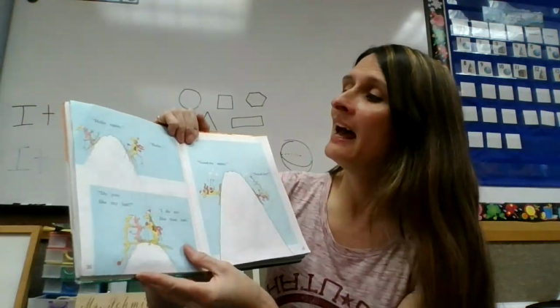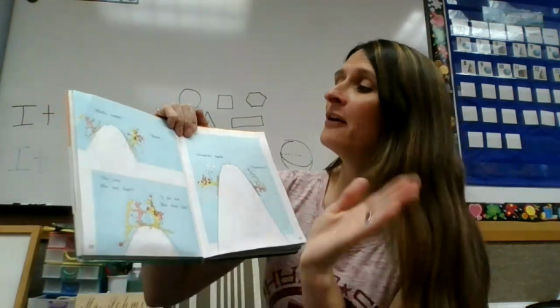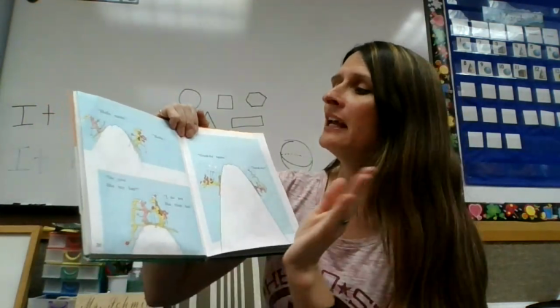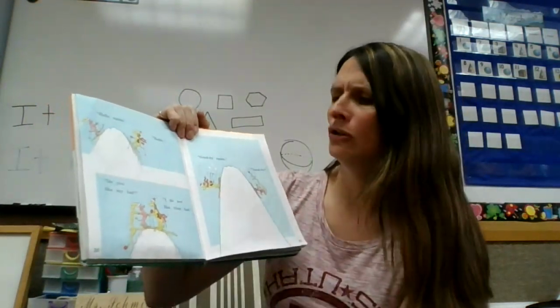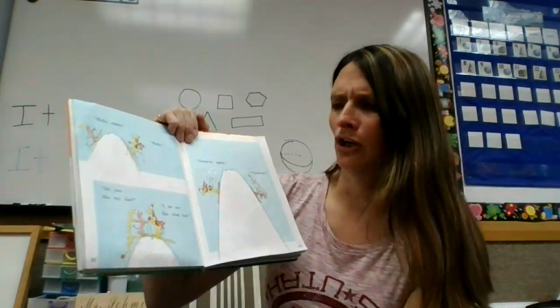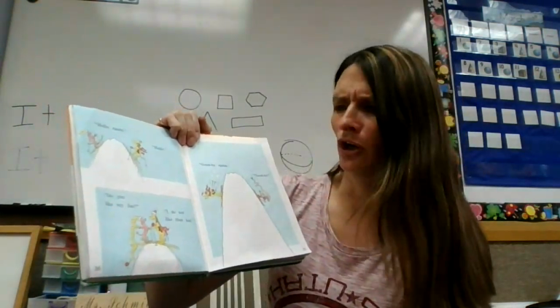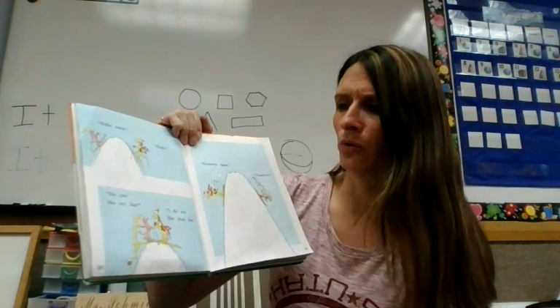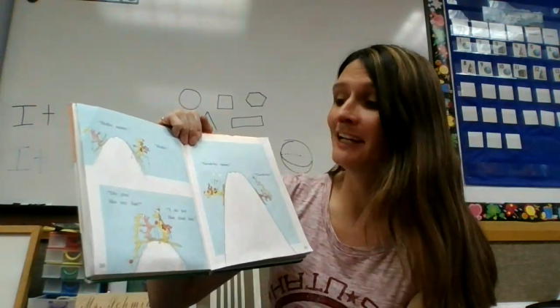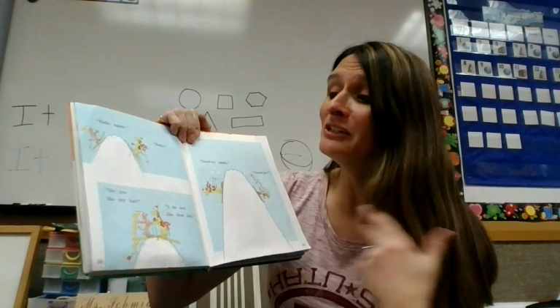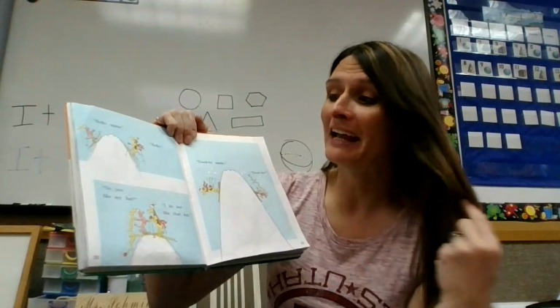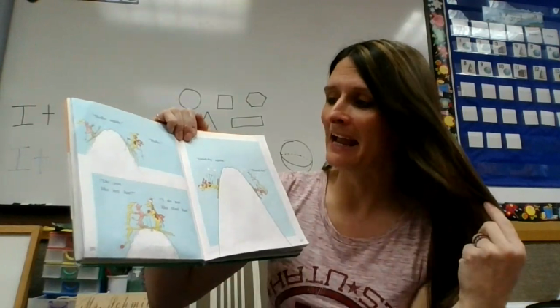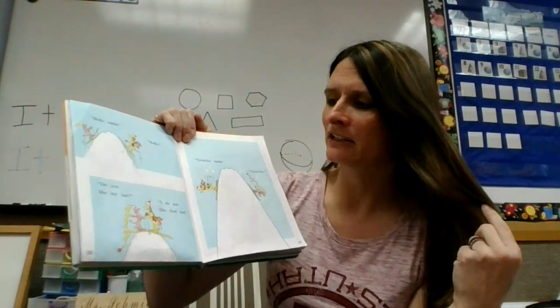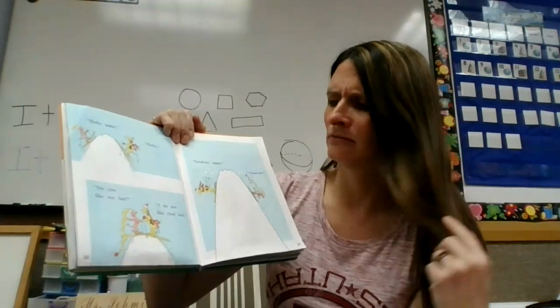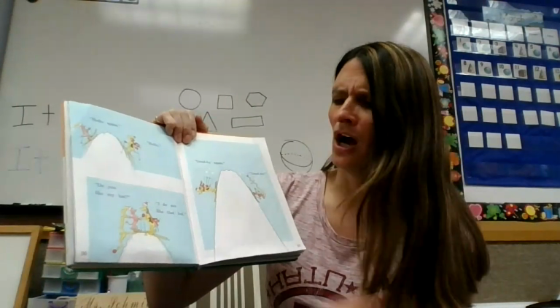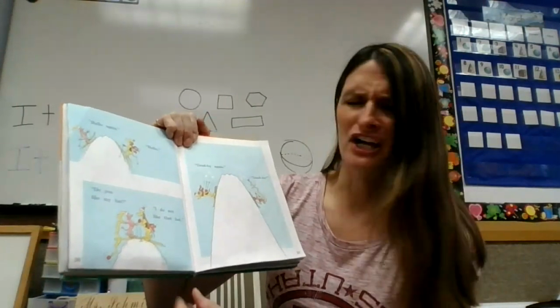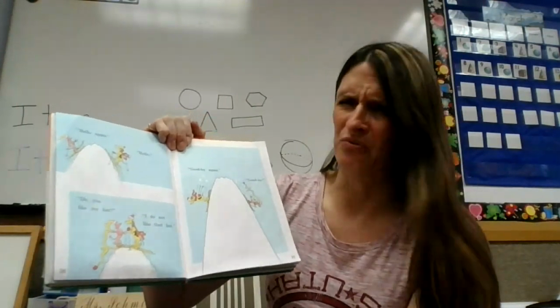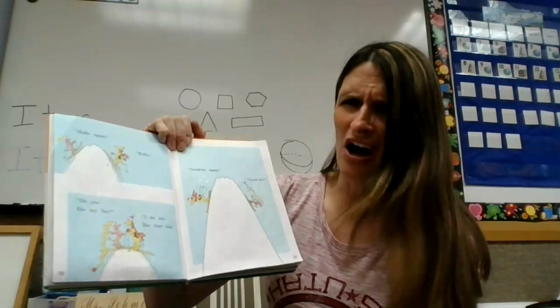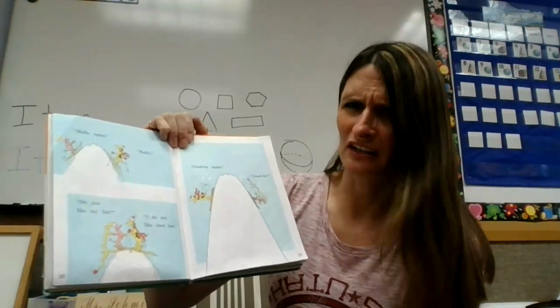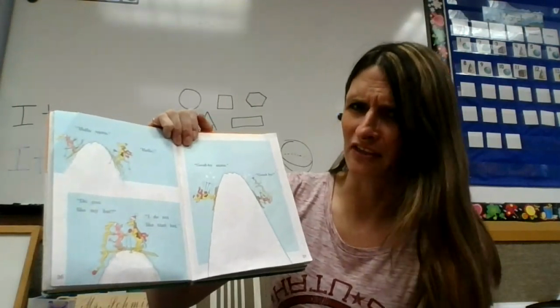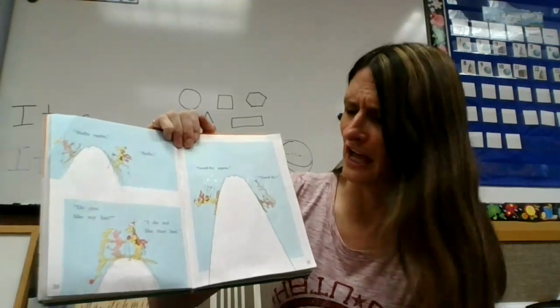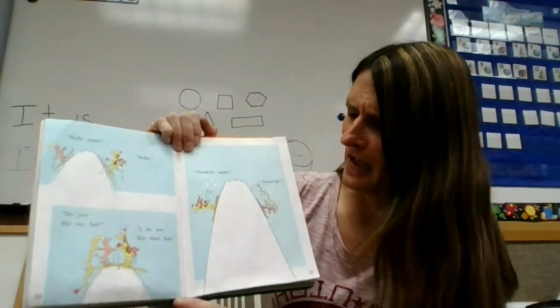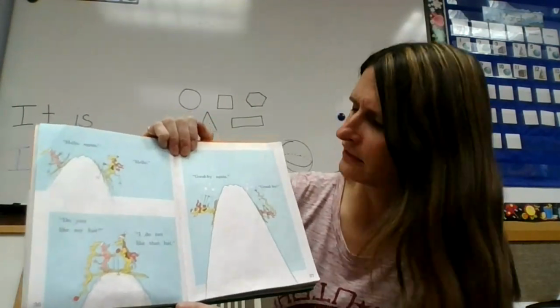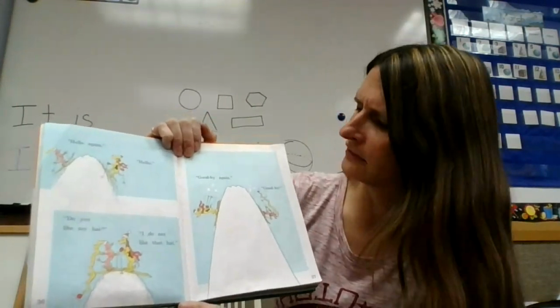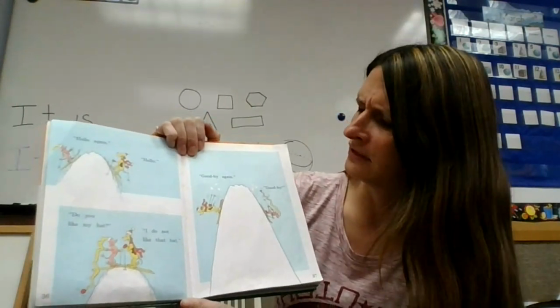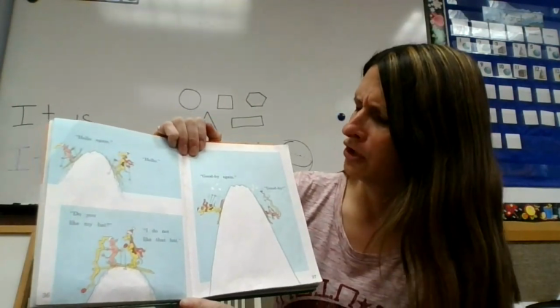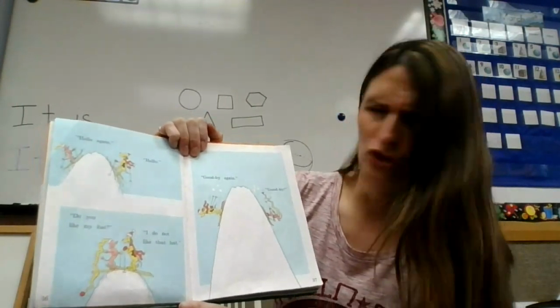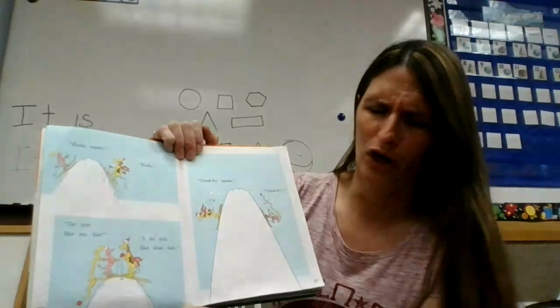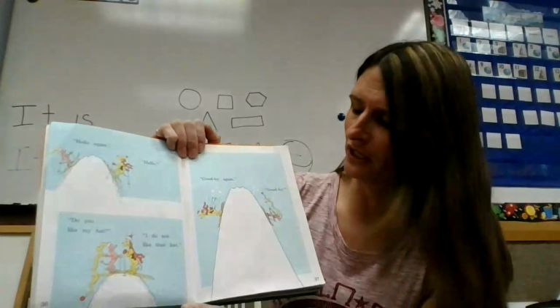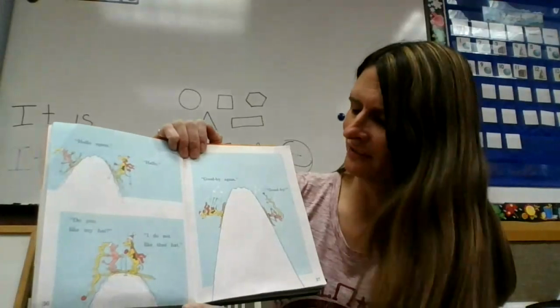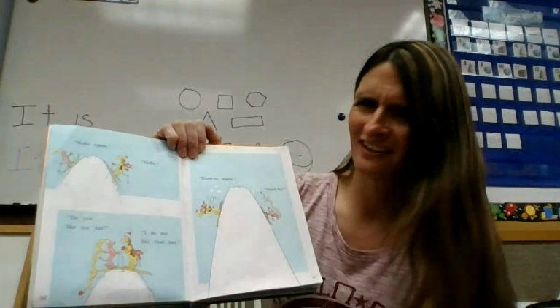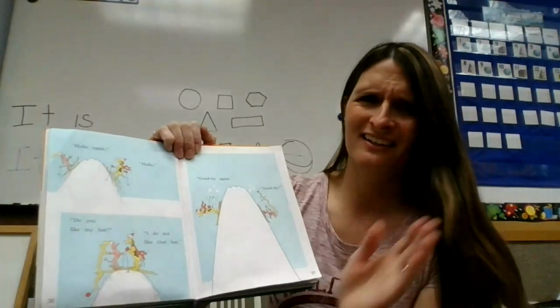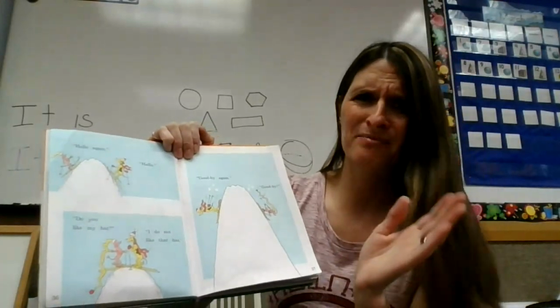Hello again. Hello. Do you like my hat? I do not like that hat. Goodbye again. Goodbye.